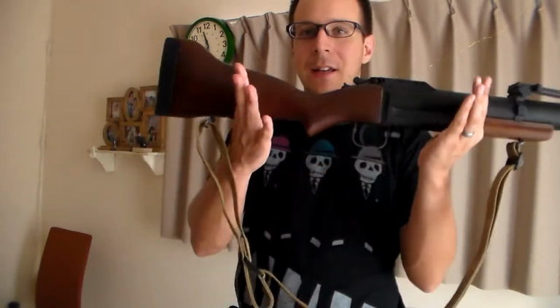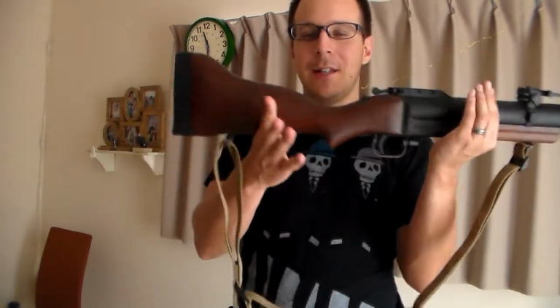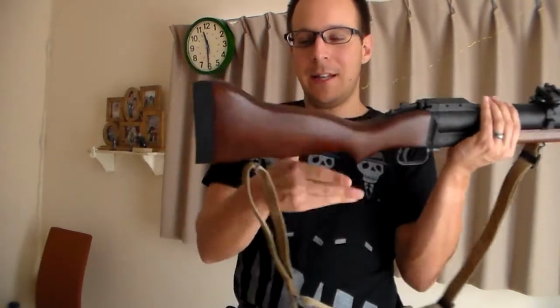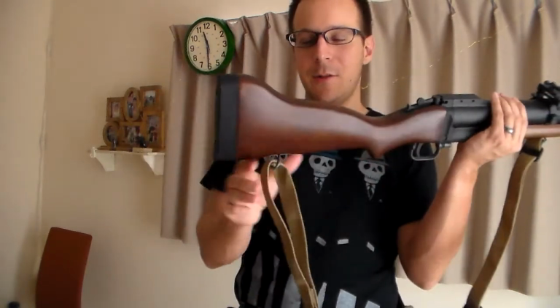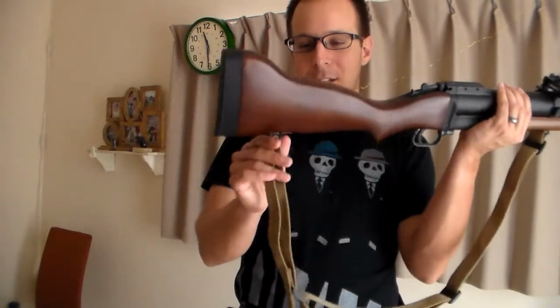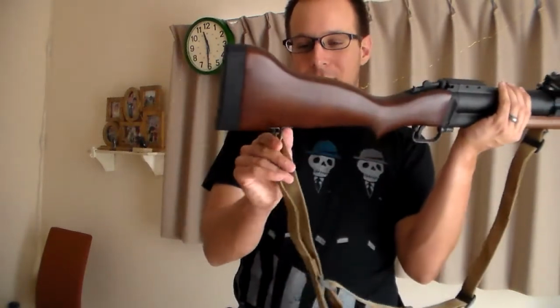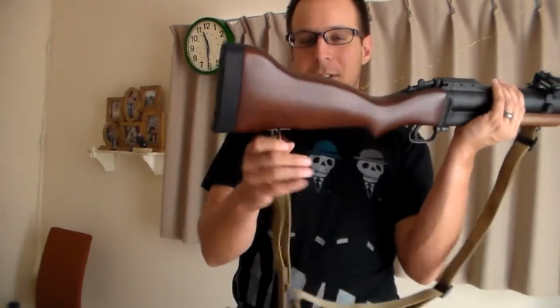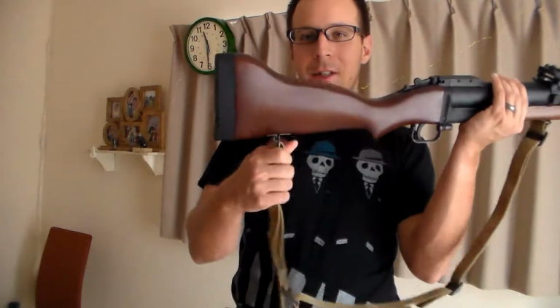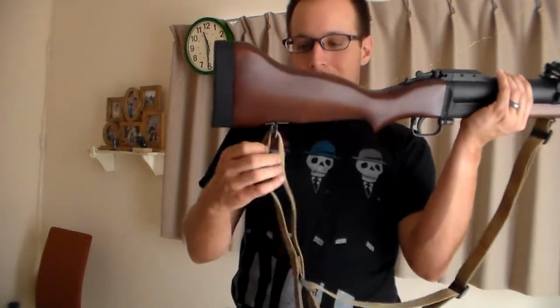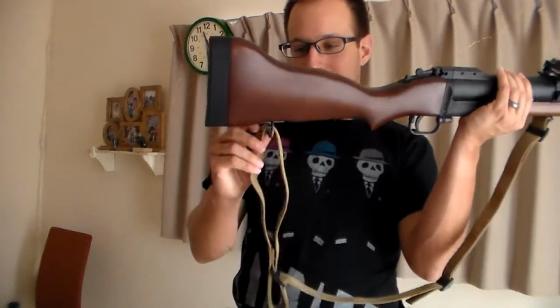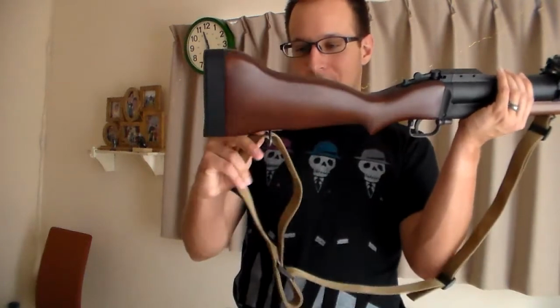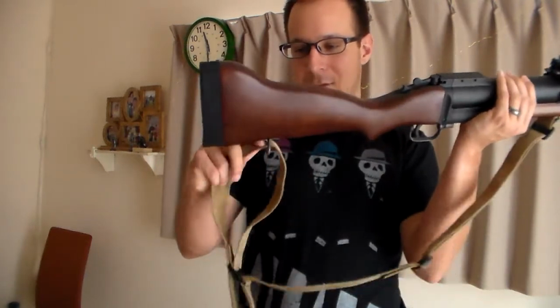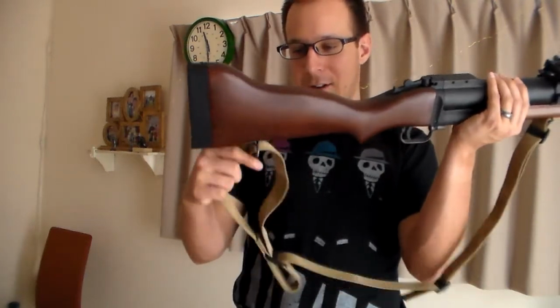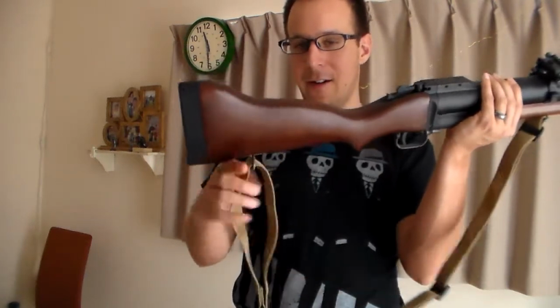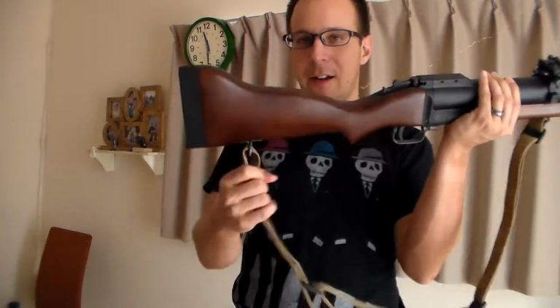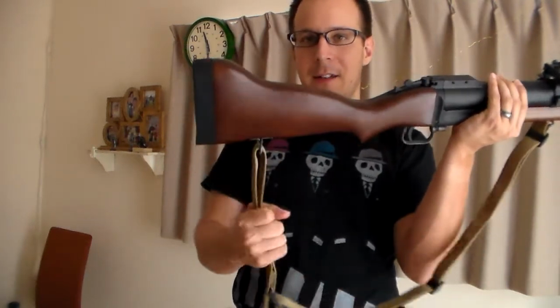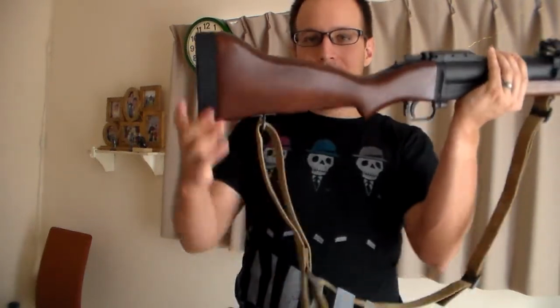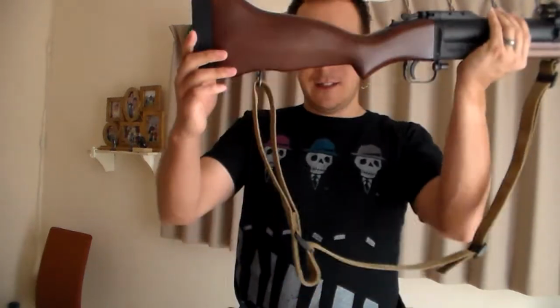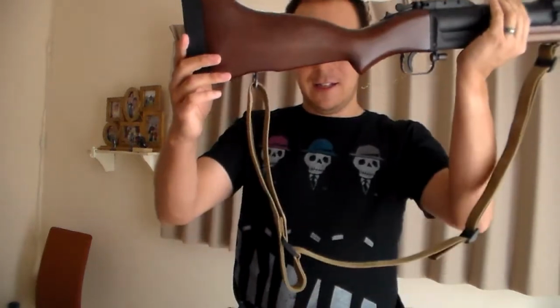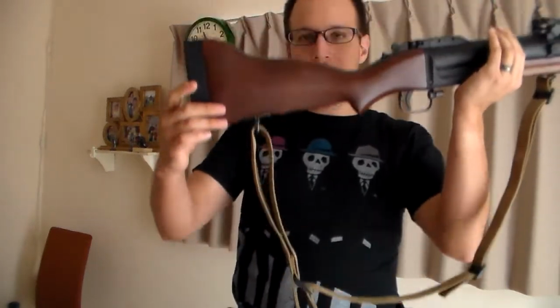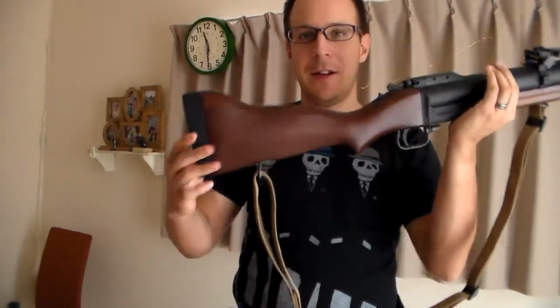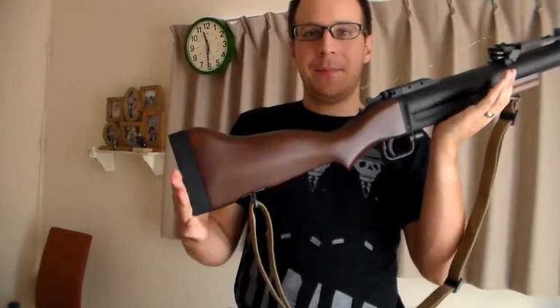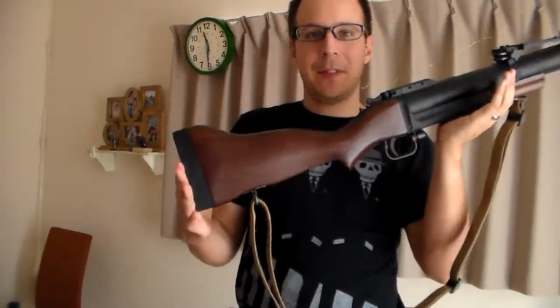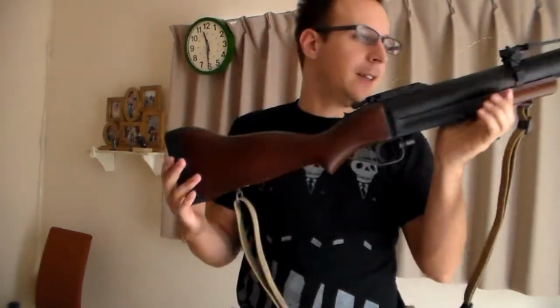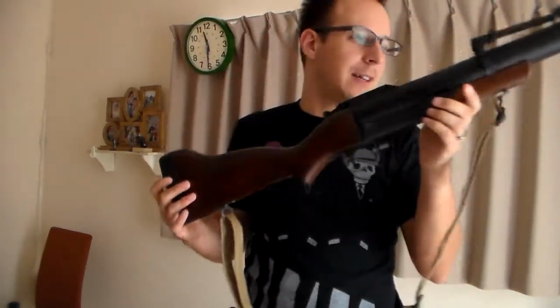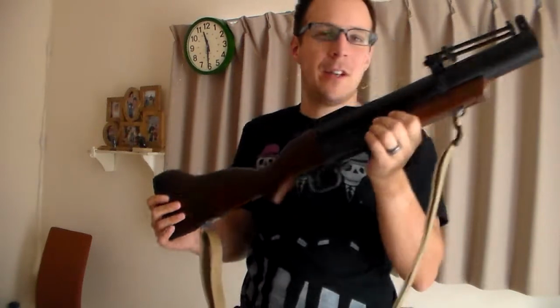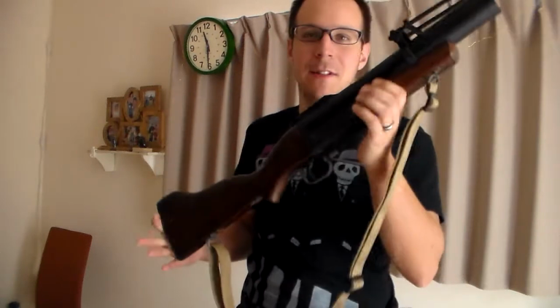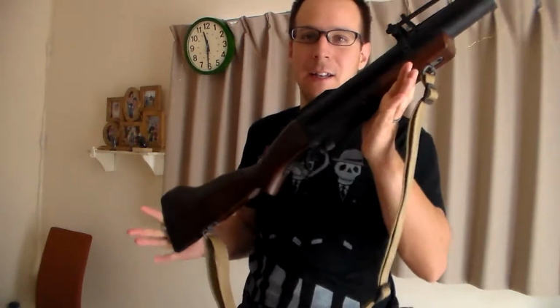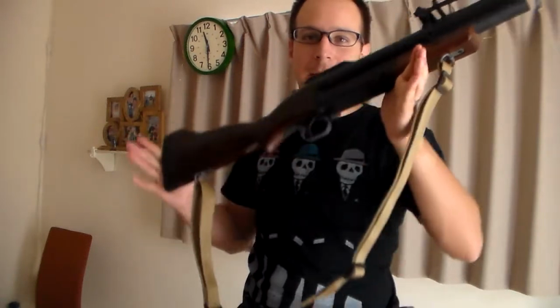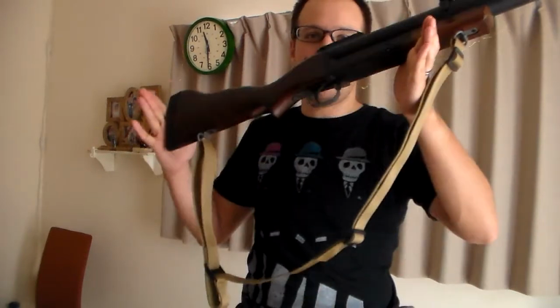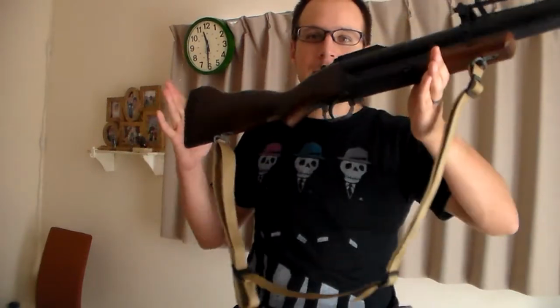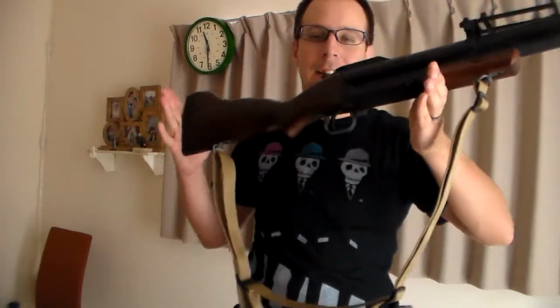This one has two sling swivels built into it, and as you can see, we've already got our sling set up here — a cheap little sling, but effective nonetheless.